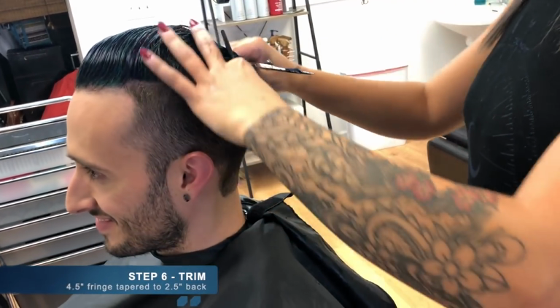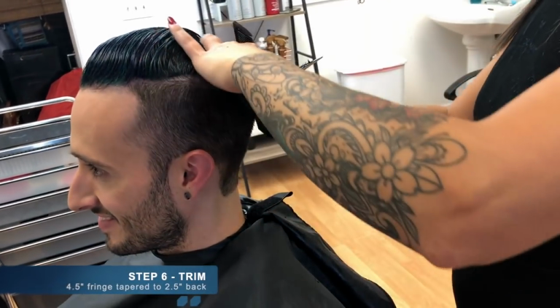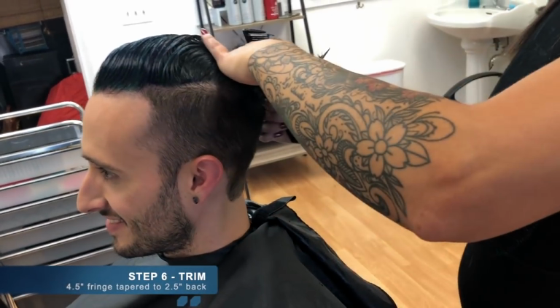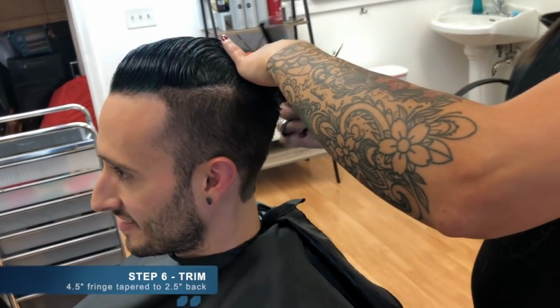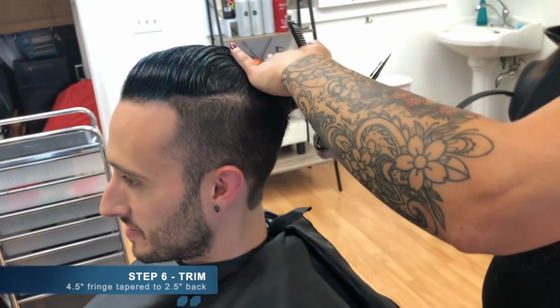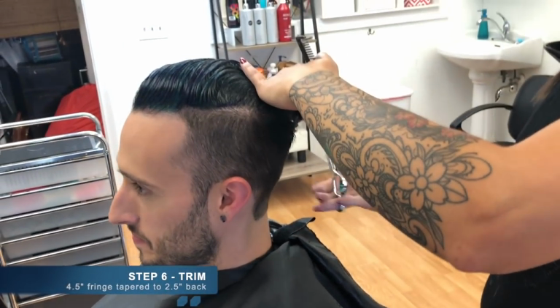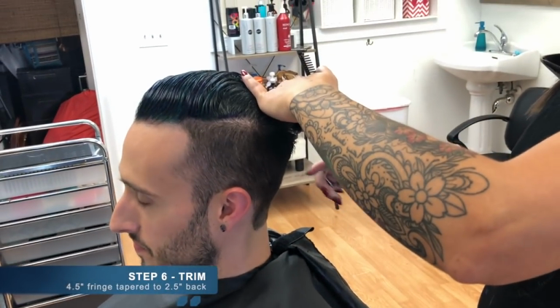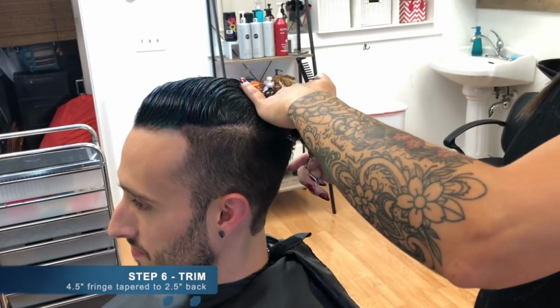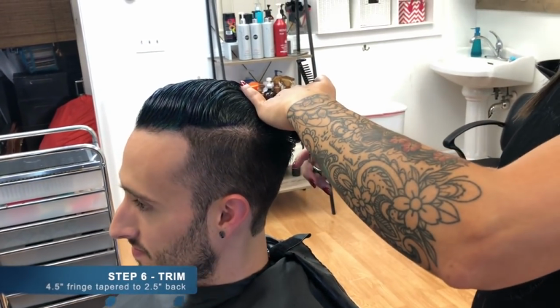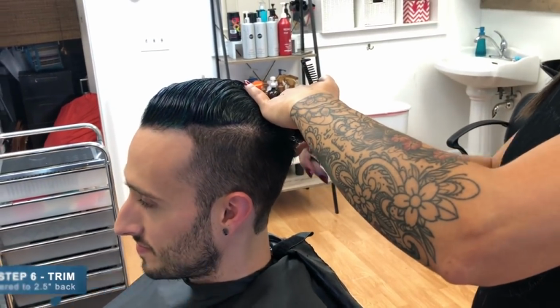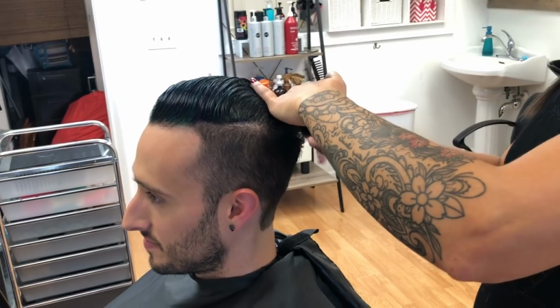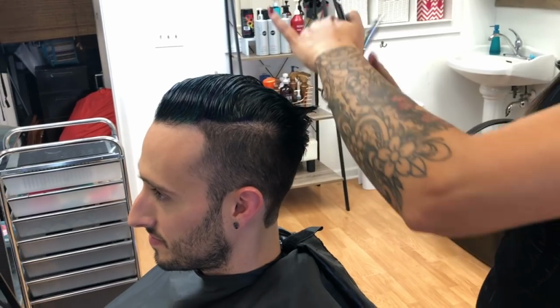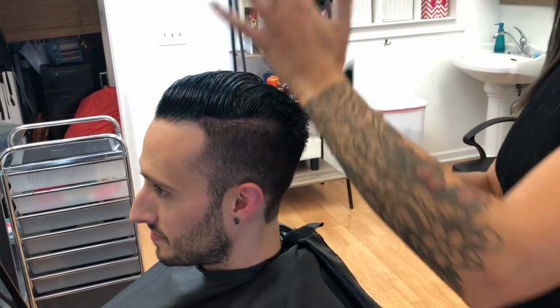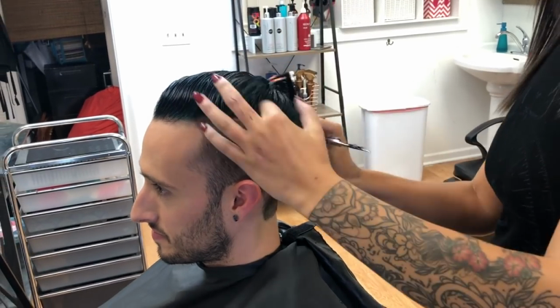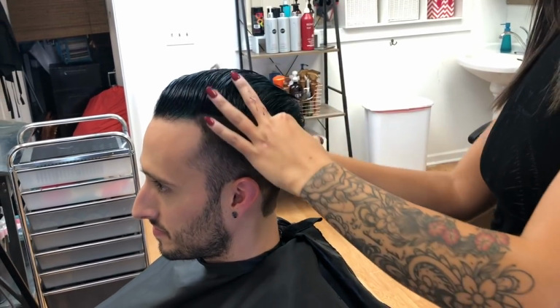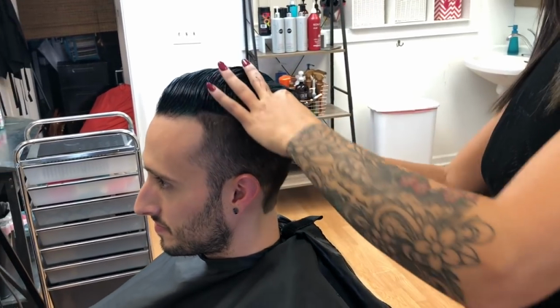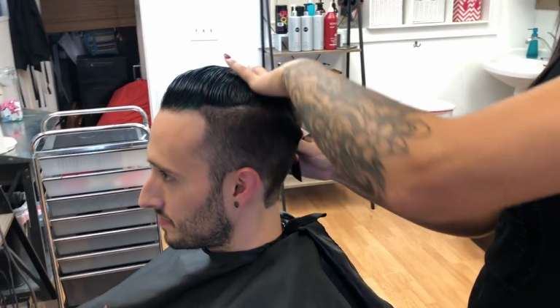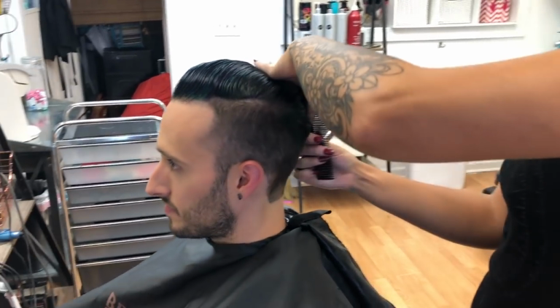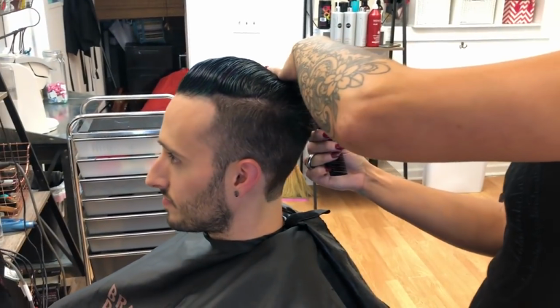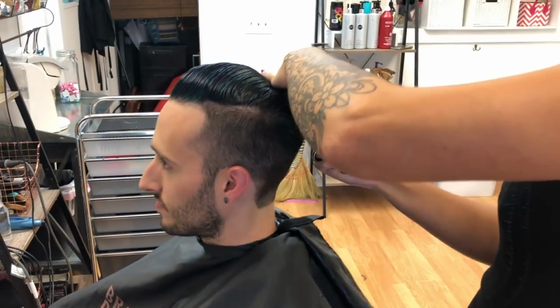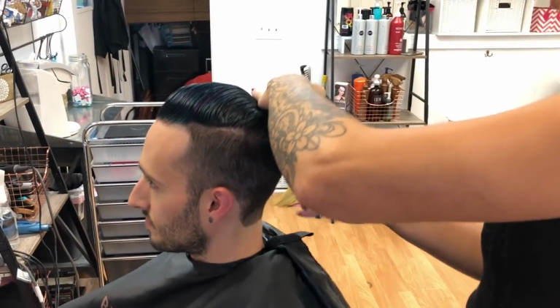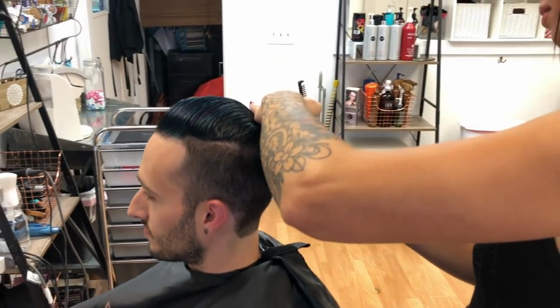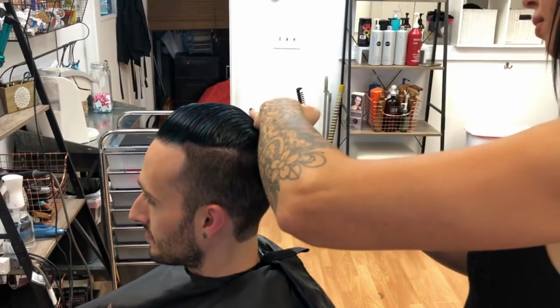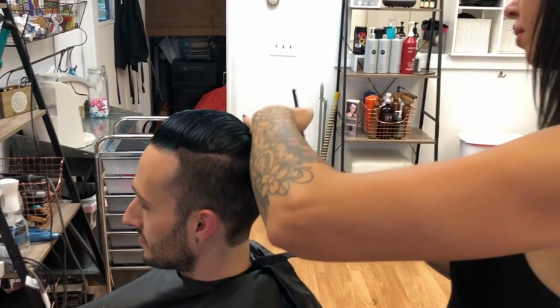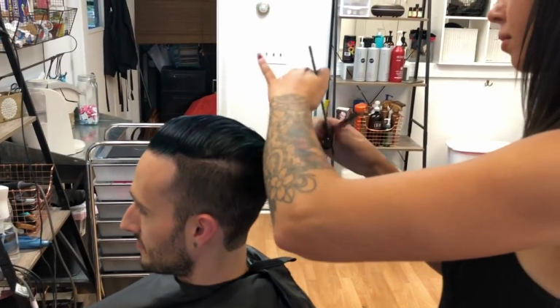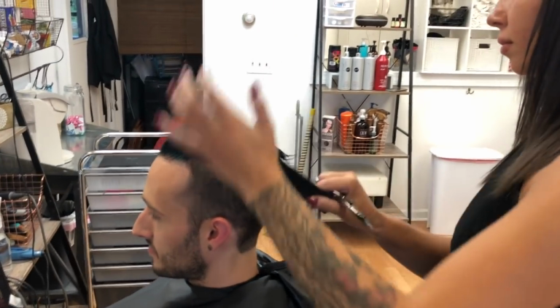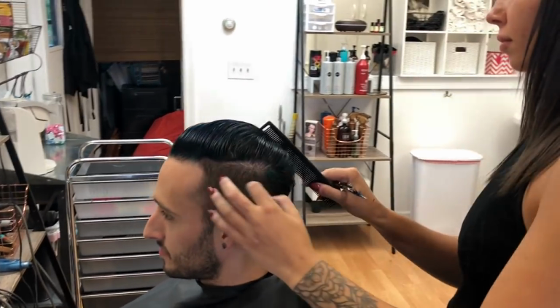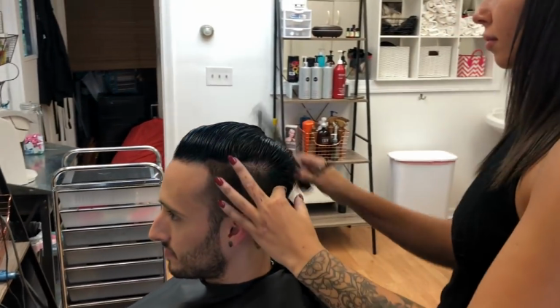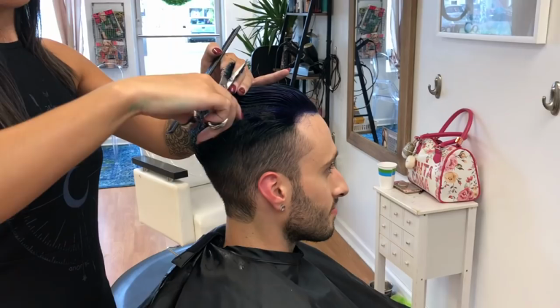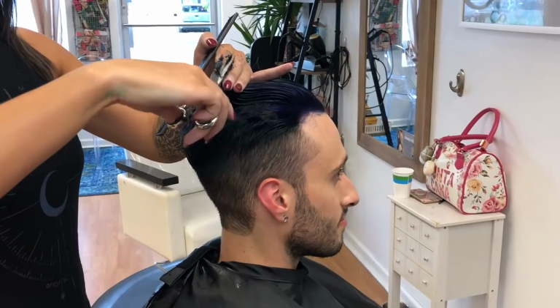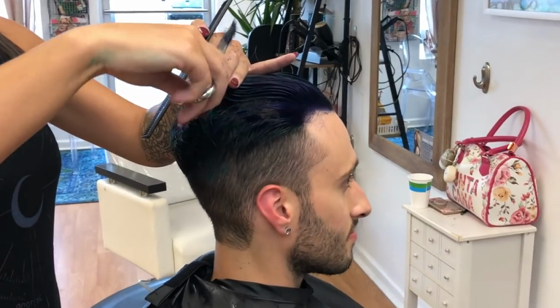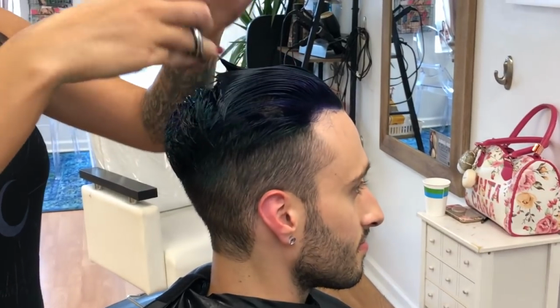Now it's back over to the chair and this time for the cut — we're just going in for a quick trim since I am liking the current length that my hair is at. It's about four and a half inches in the front, tapered to about two and a half inches in the back.